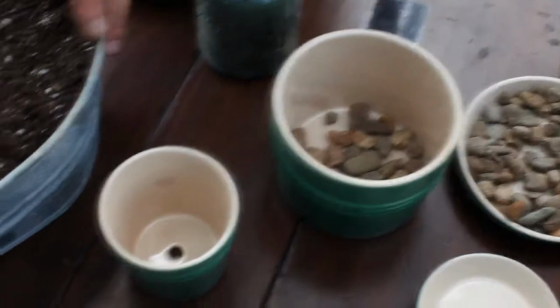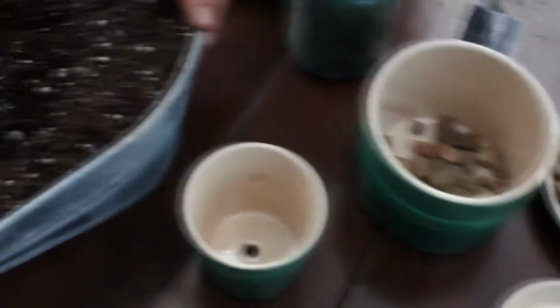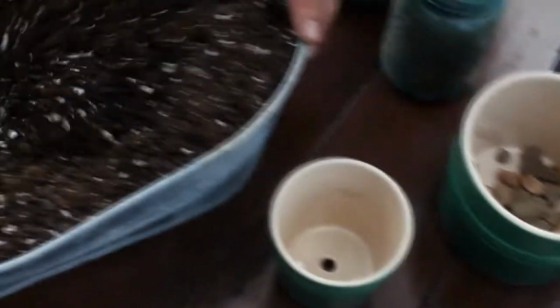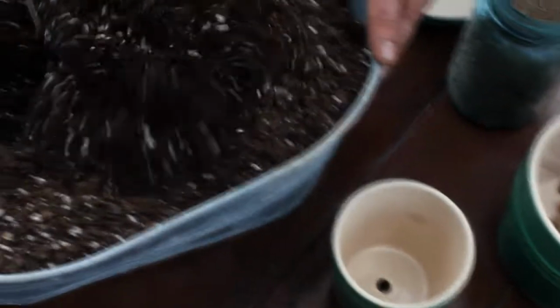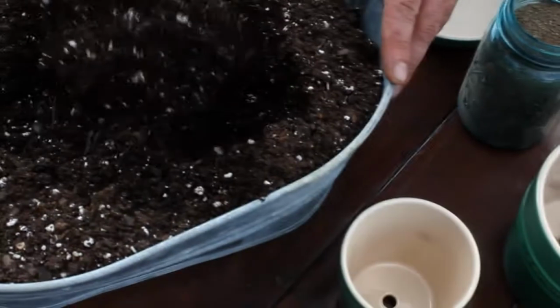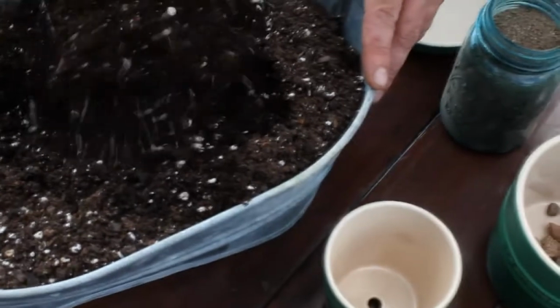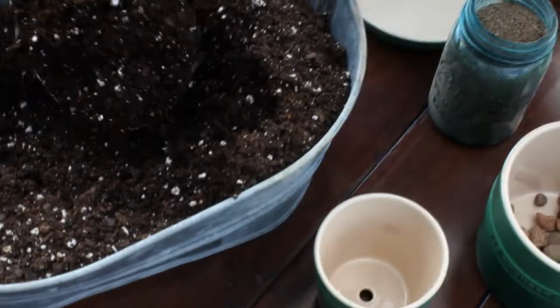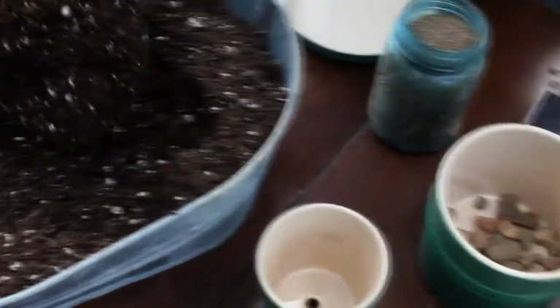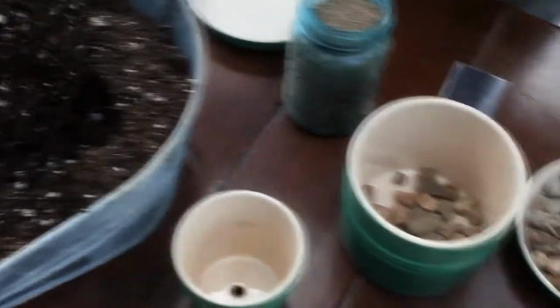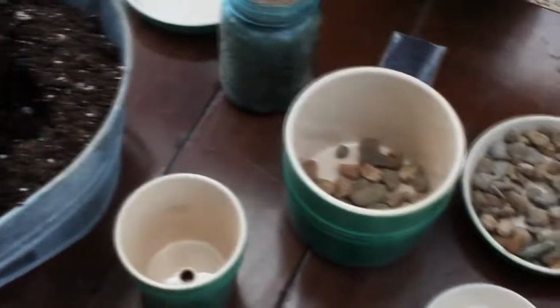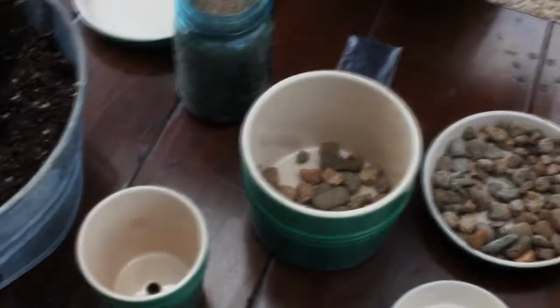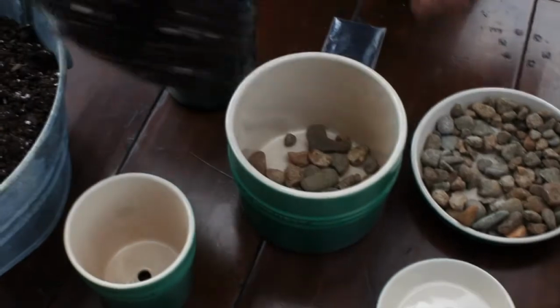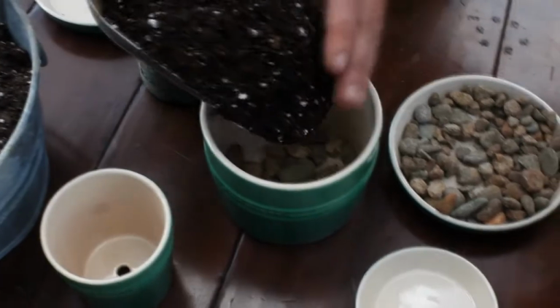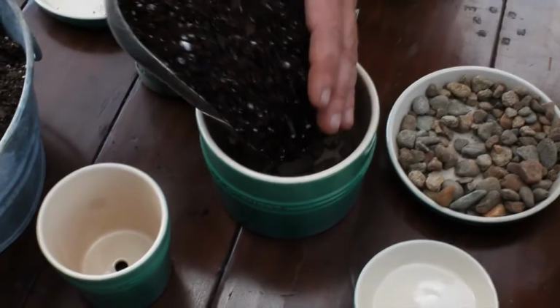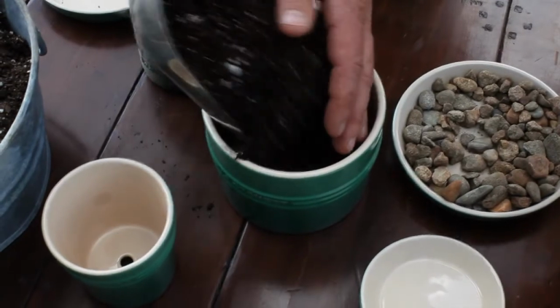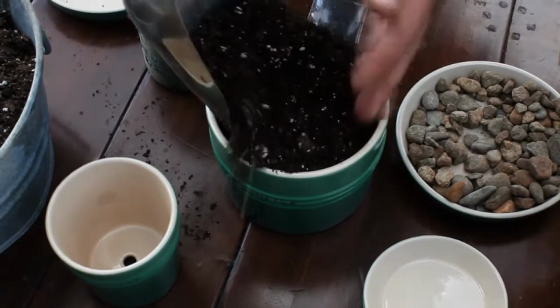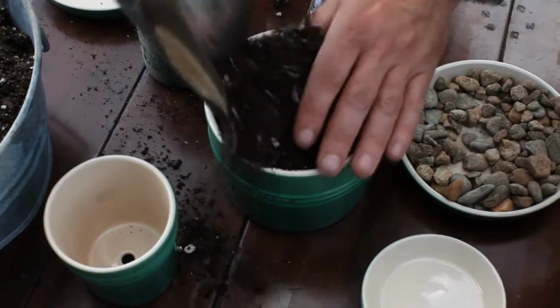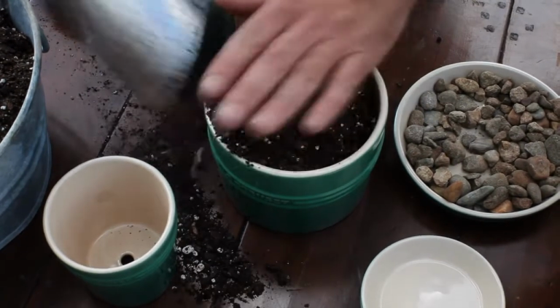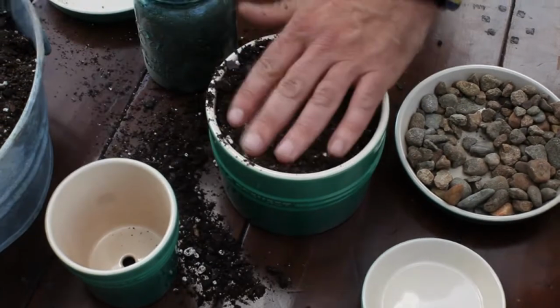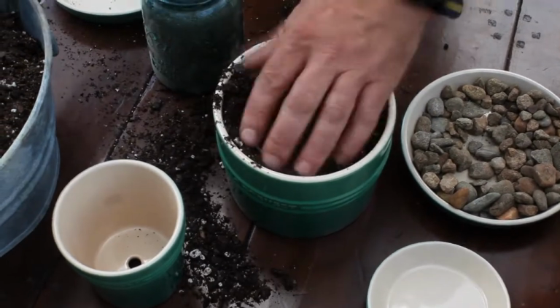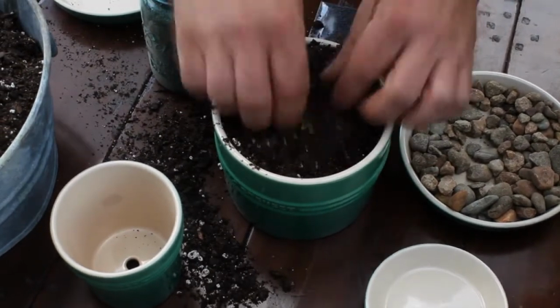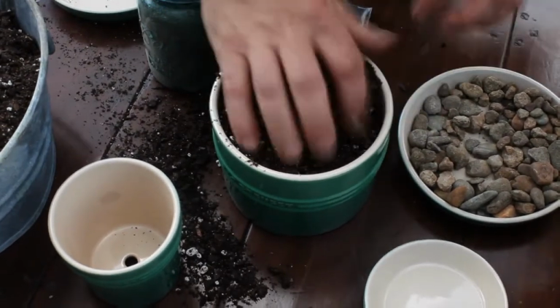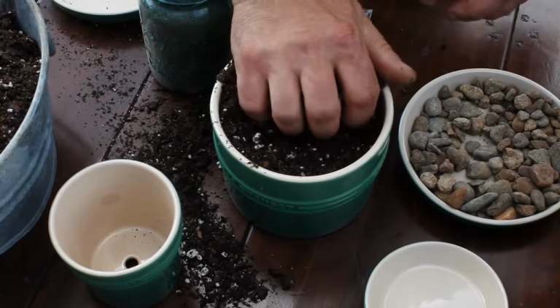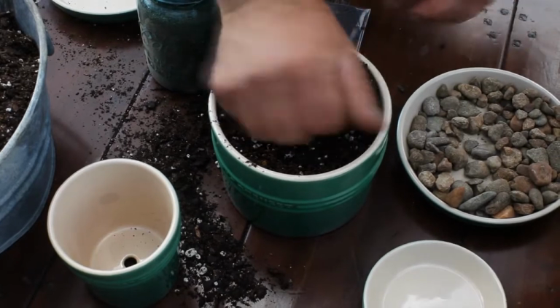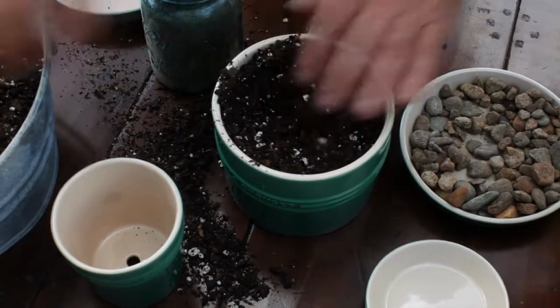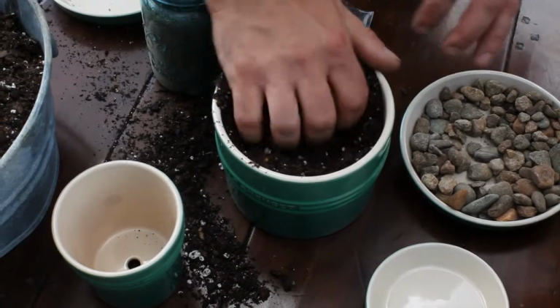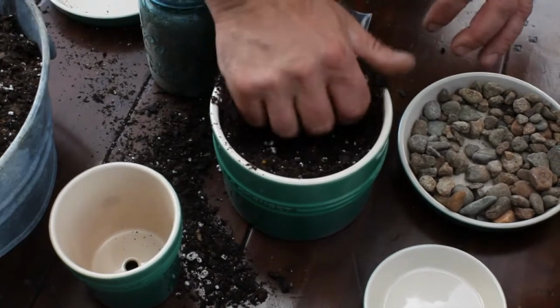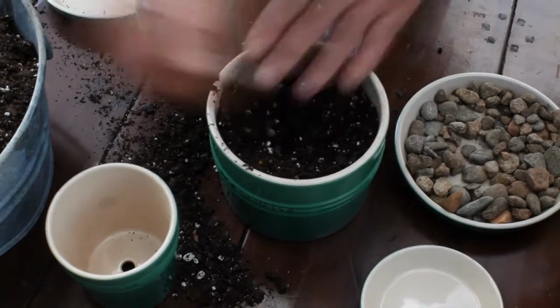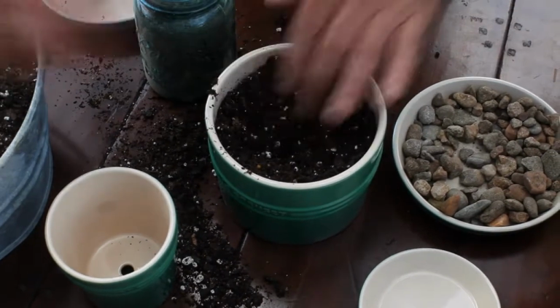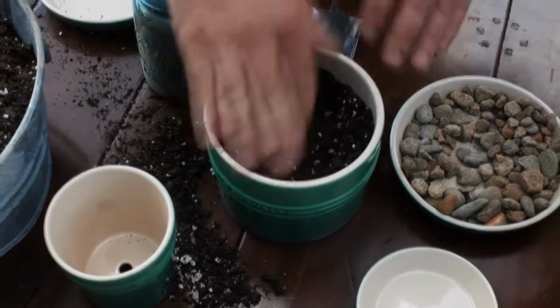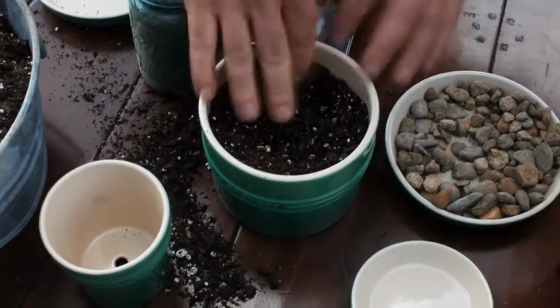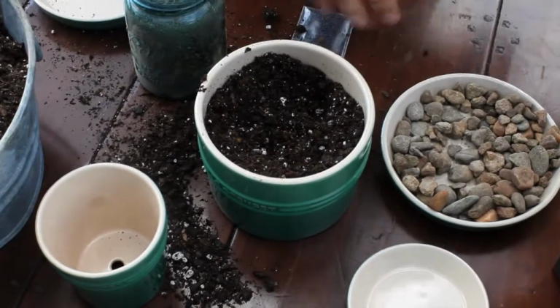We're using a good quality organic potting mix mixed with some compost that we make here on the farm. We want to add the soil and leave a little room for the plants to go in.